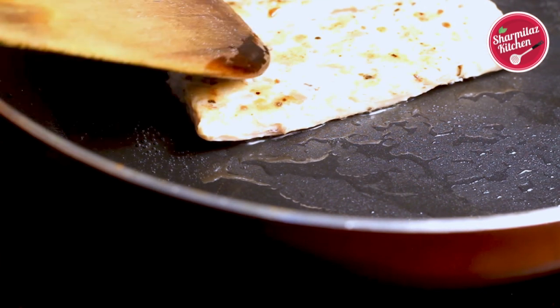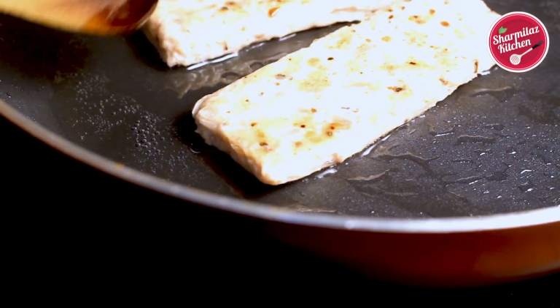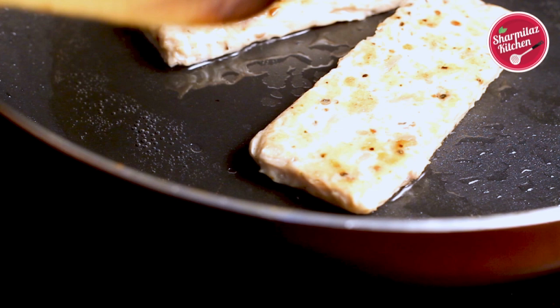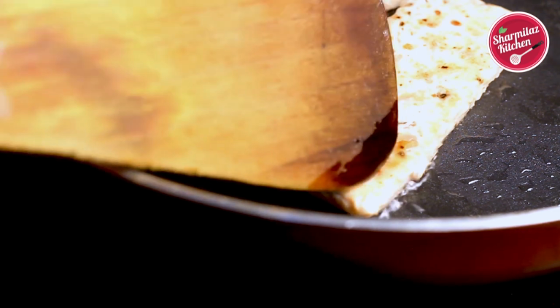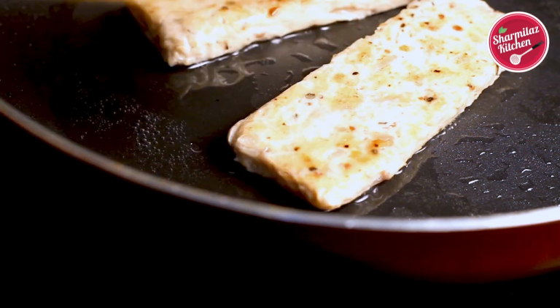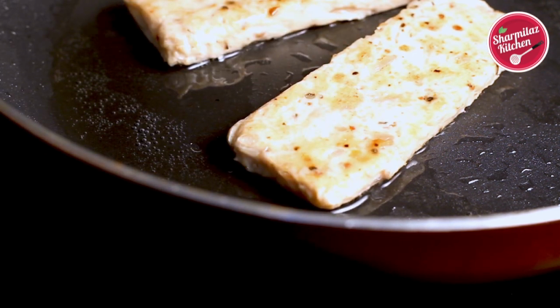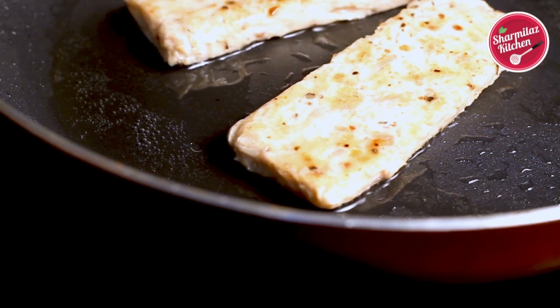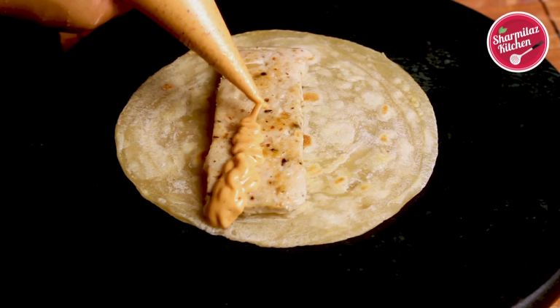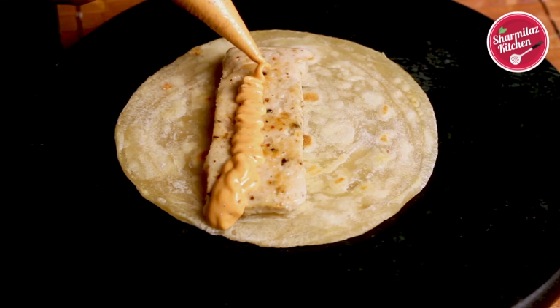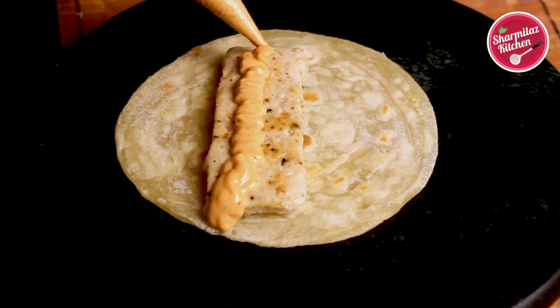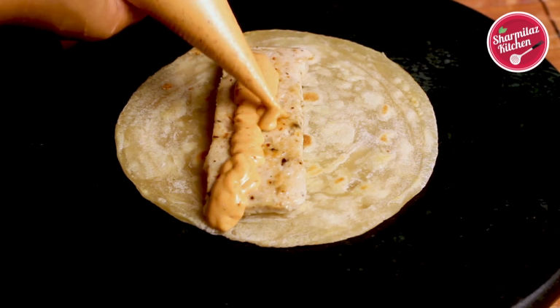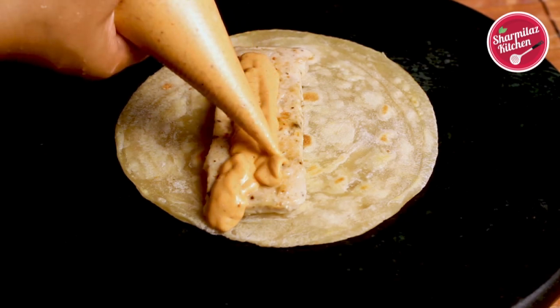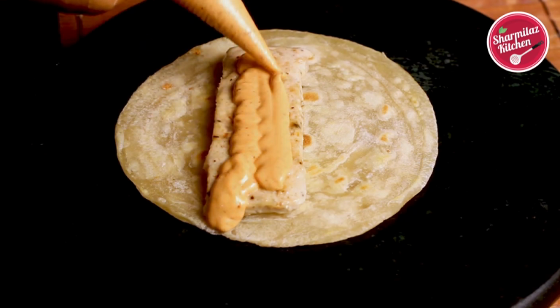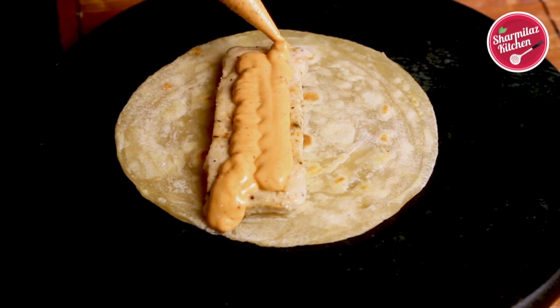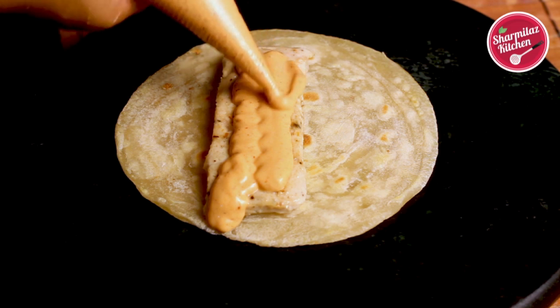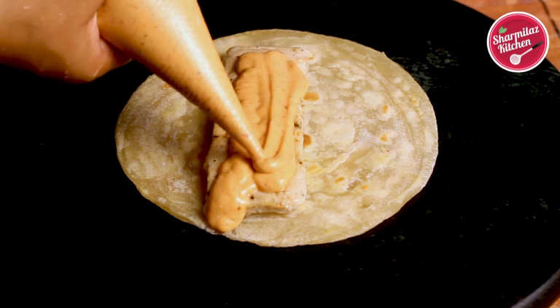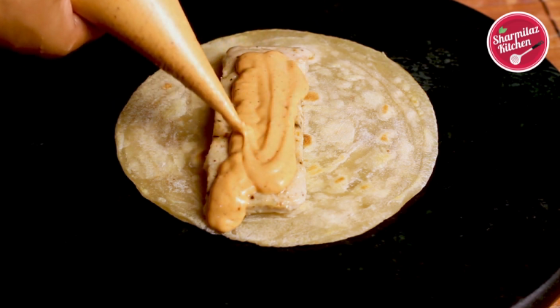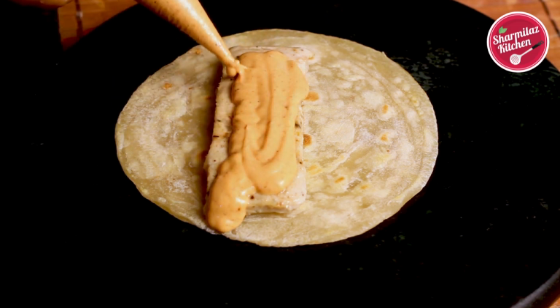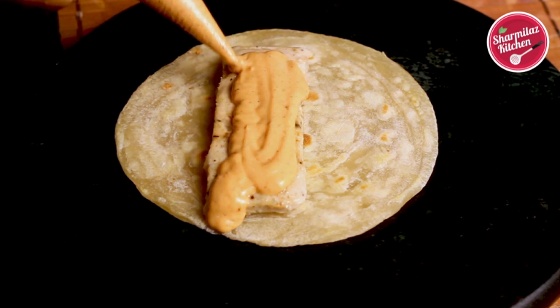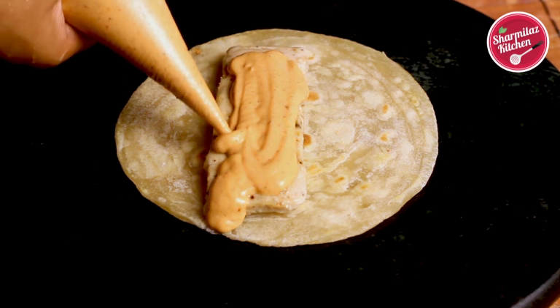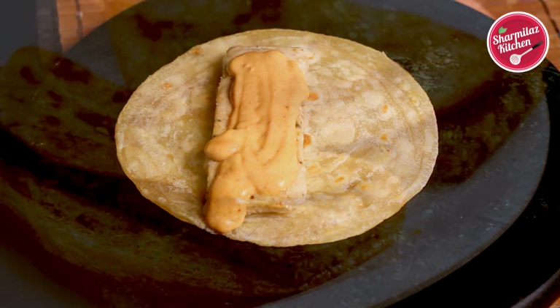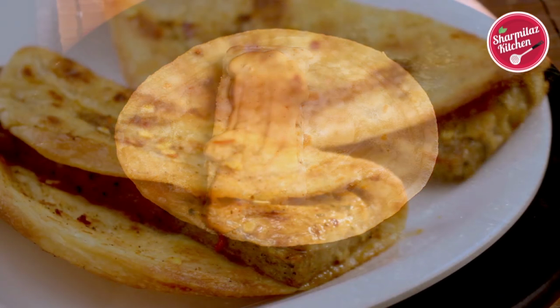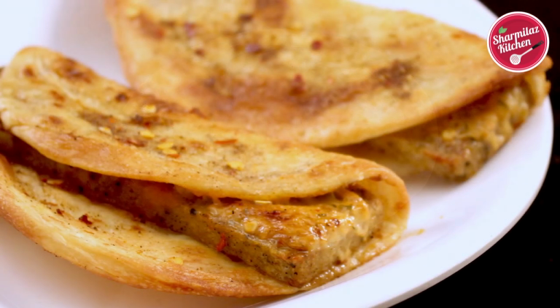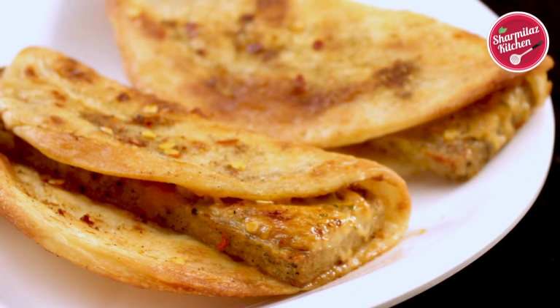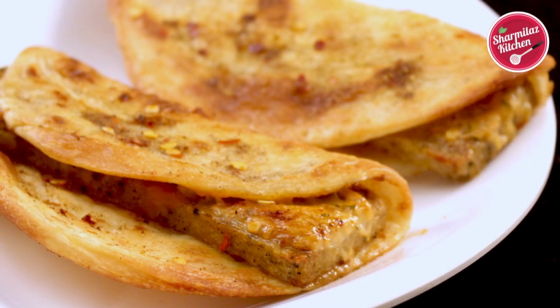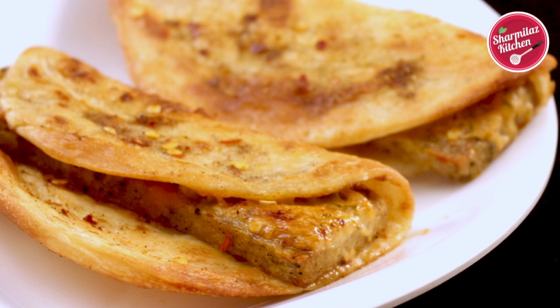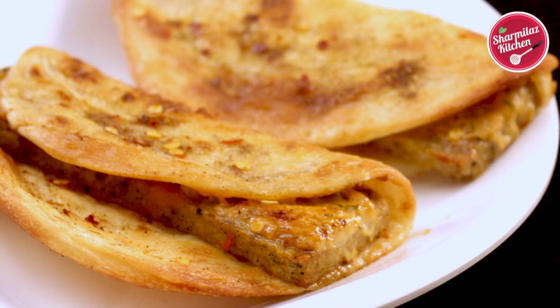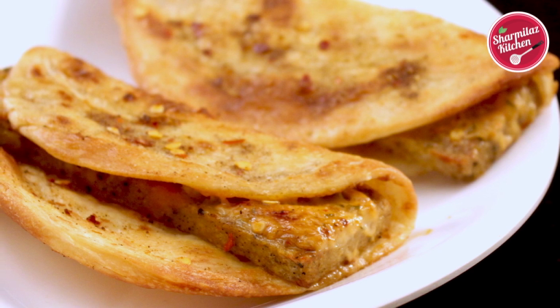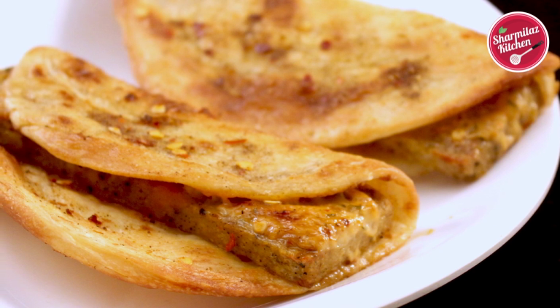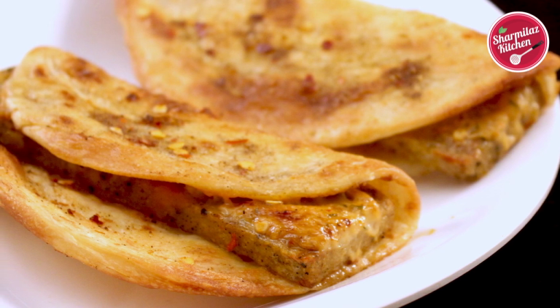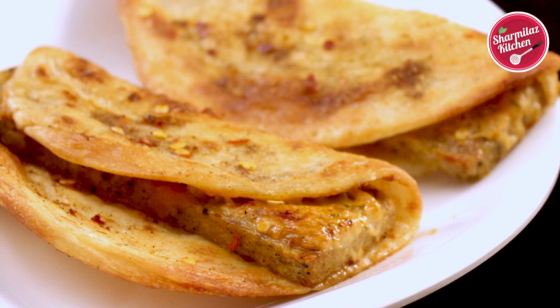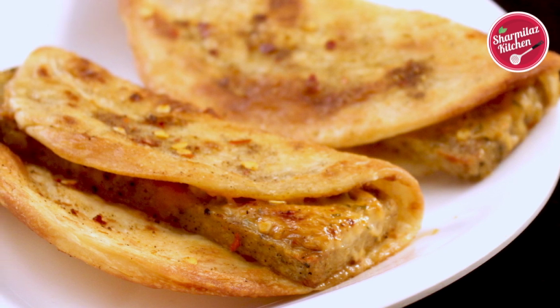The patty is rolled over a creamy harissa sauce. The flaky wrap is nothing other than our desi lacha paratha, and the chicken patty is made in salami style. So let's make this delicious all-time favorite taco mexicana.